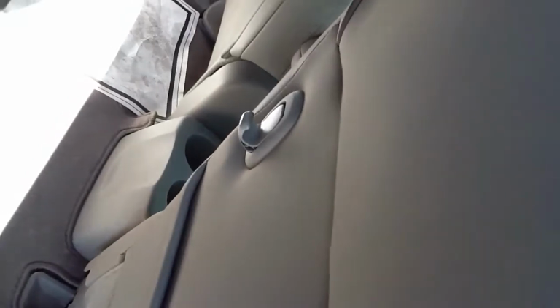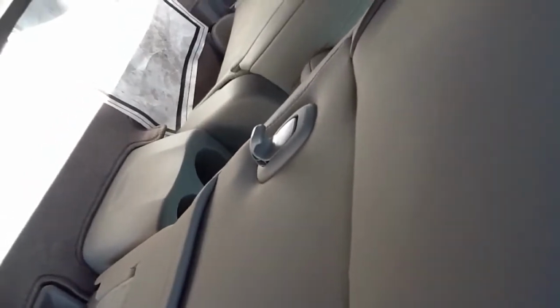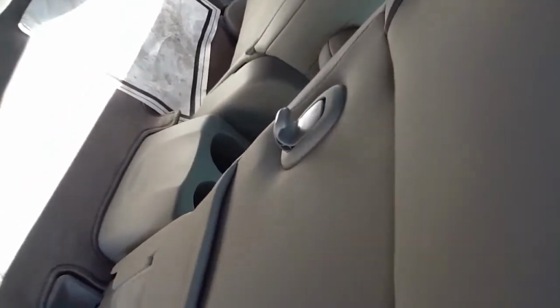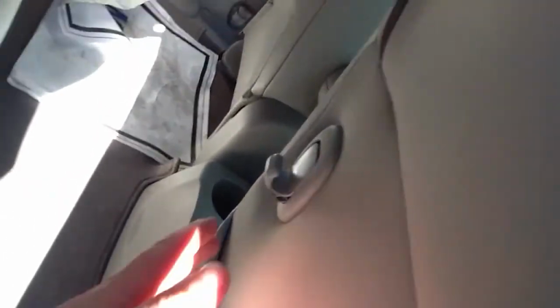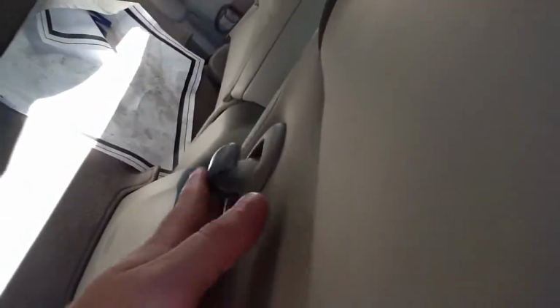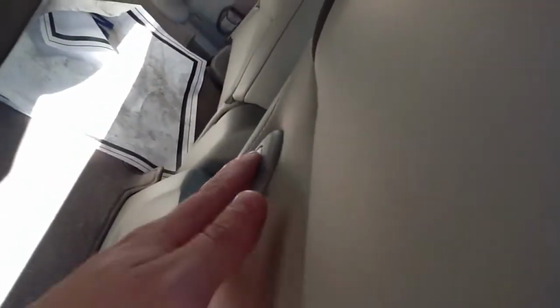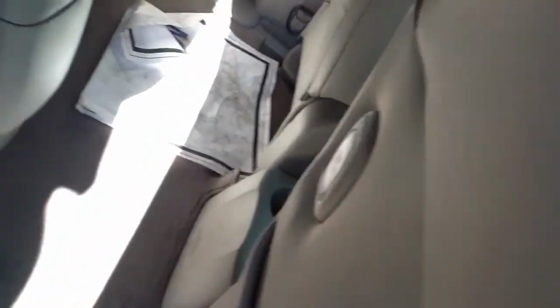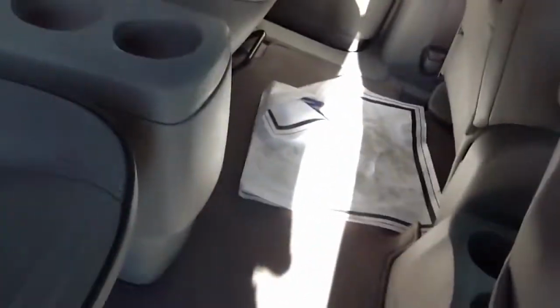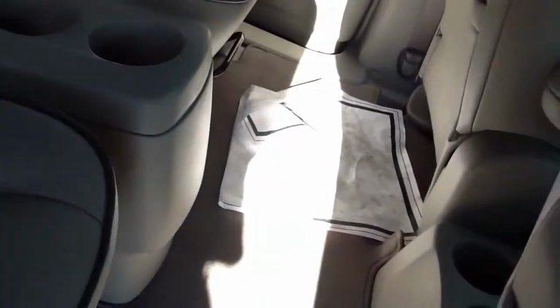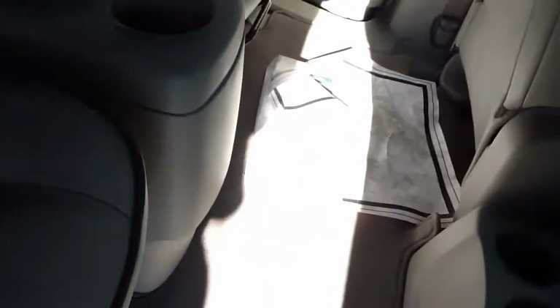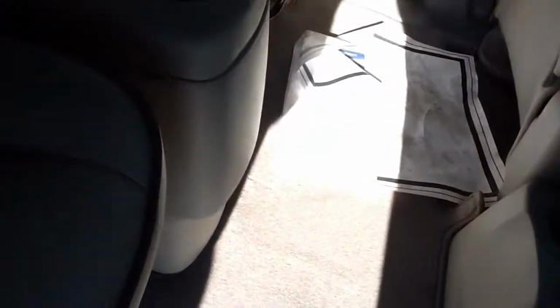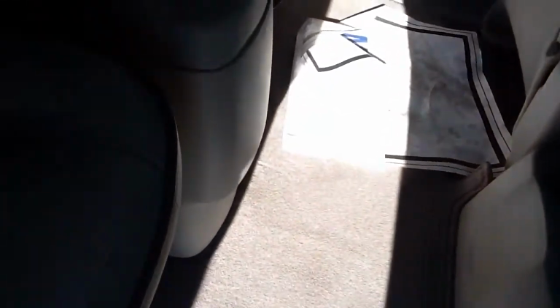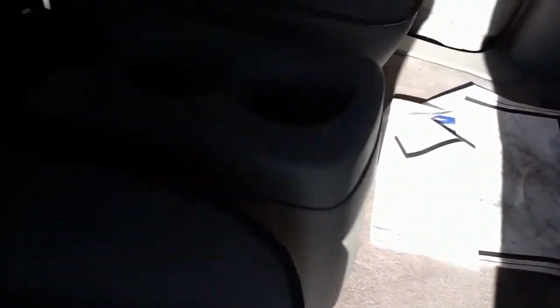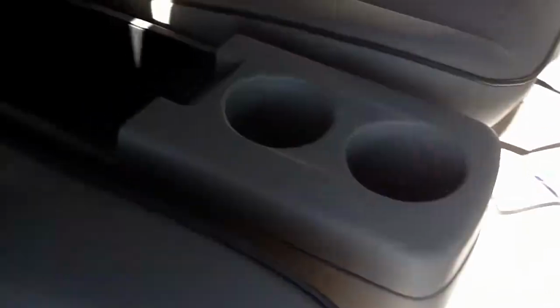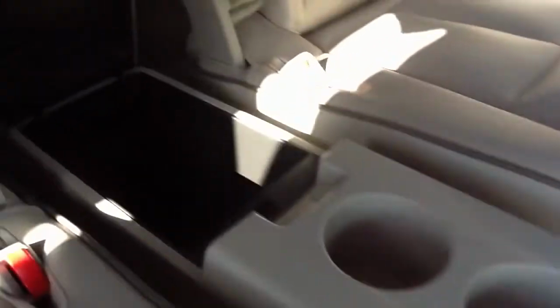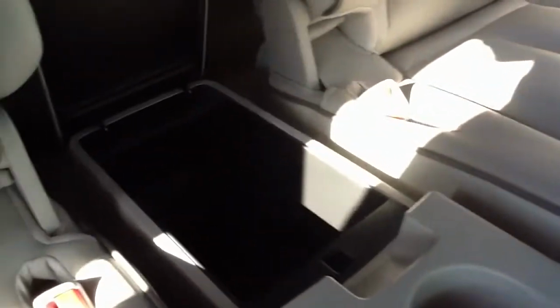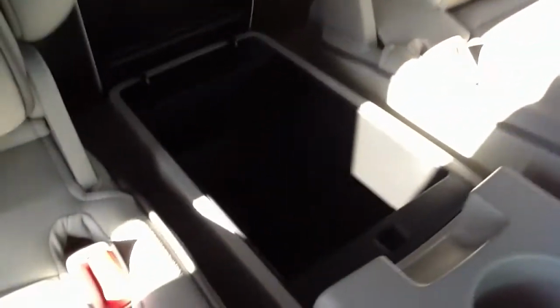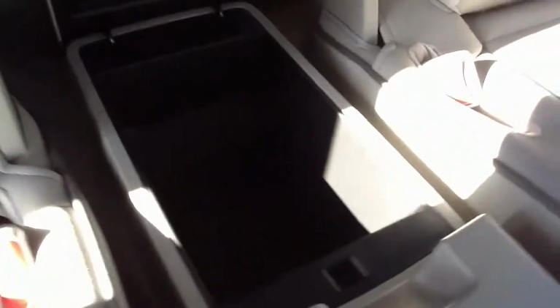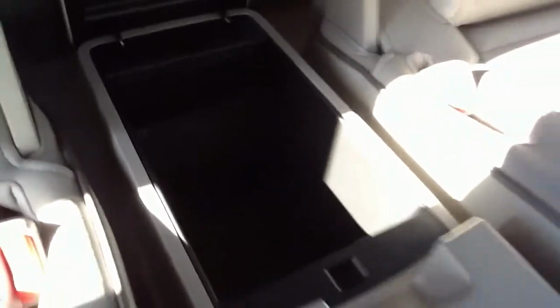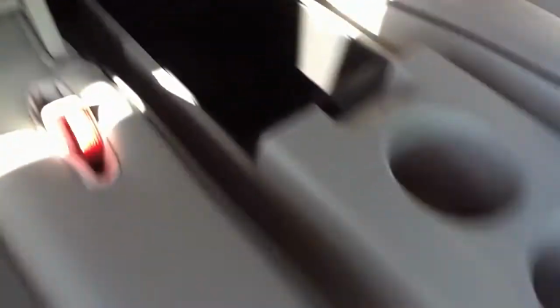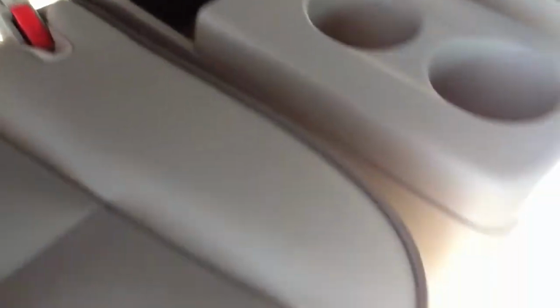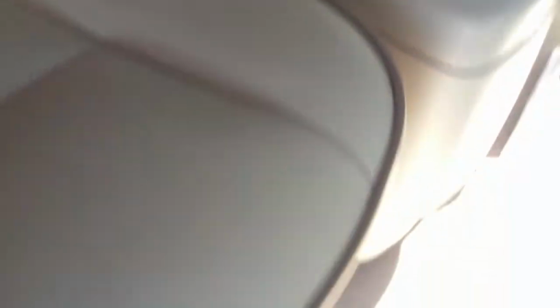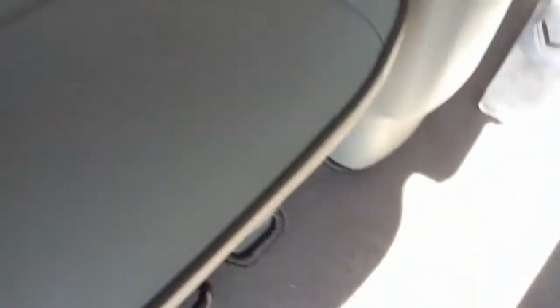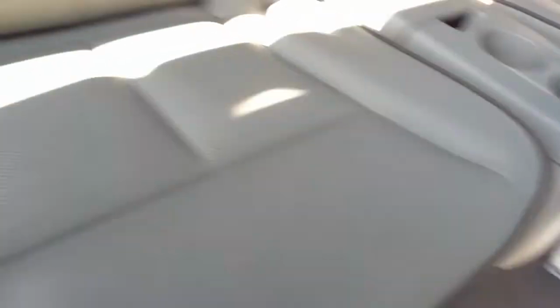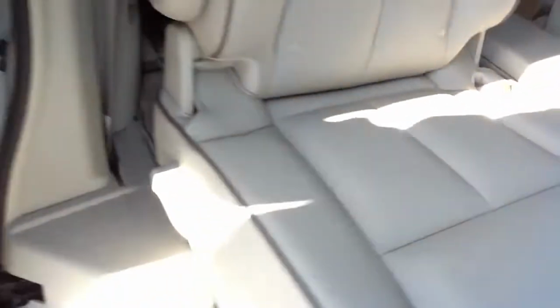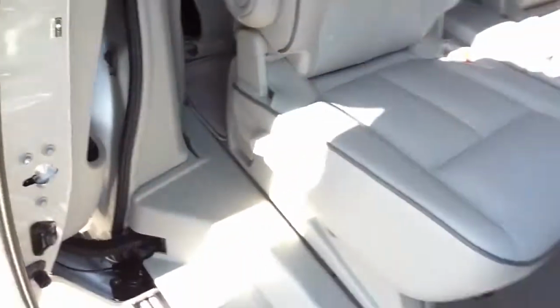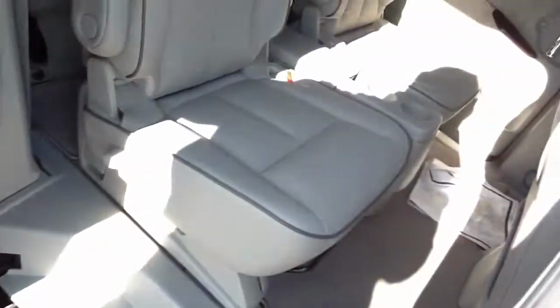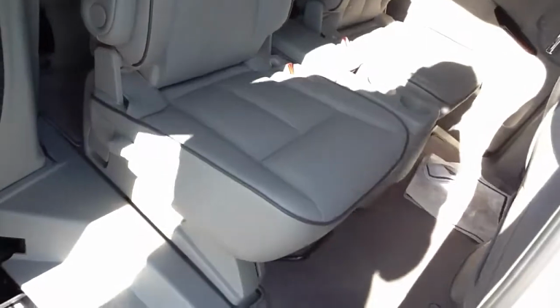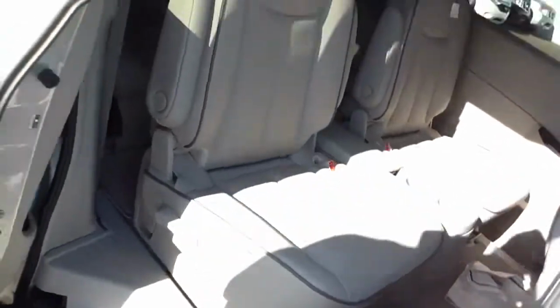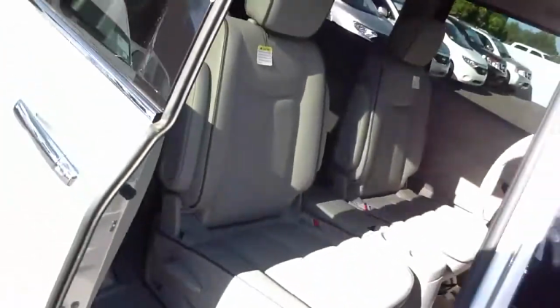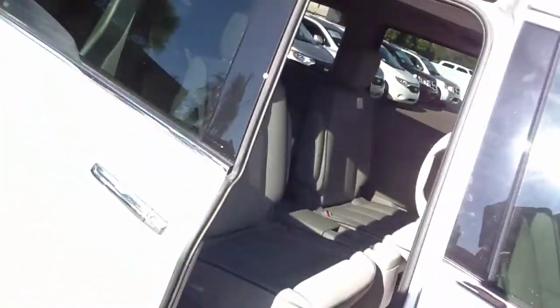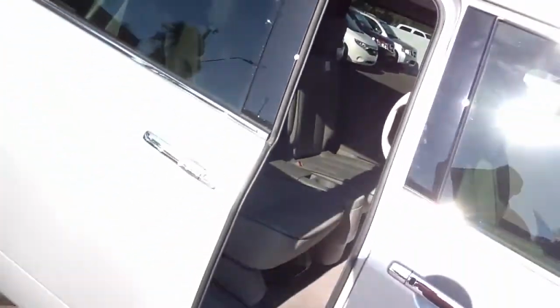I use these hangers for going to the grocery store with my eggs — I notice that they break if I don't hang them up. There's extra storage in there as well.